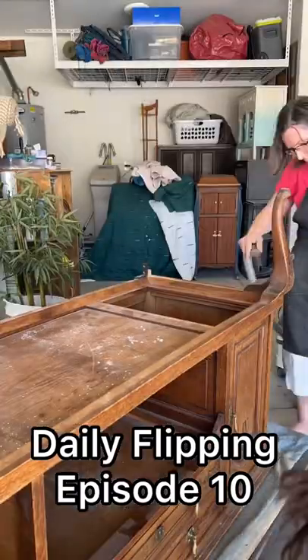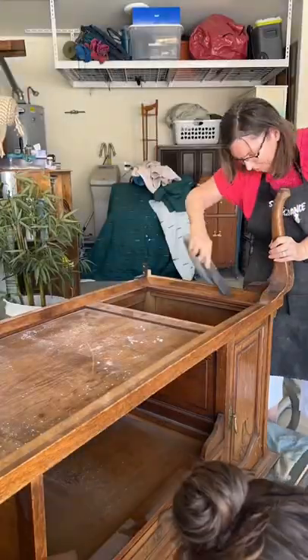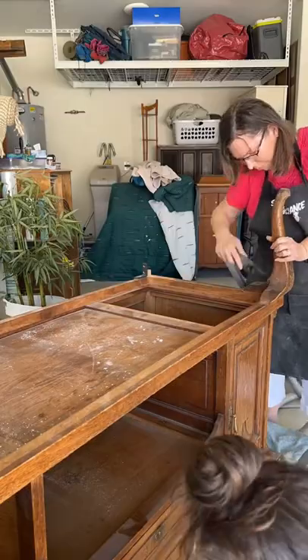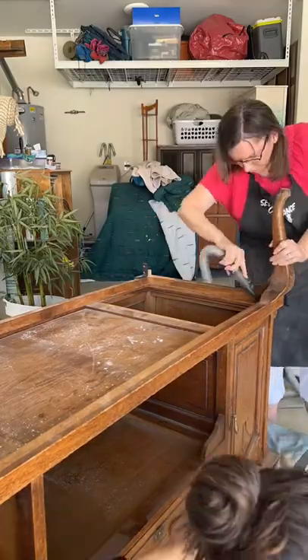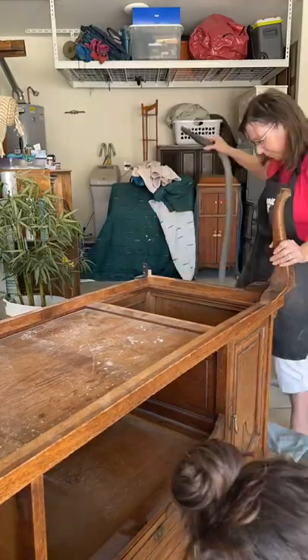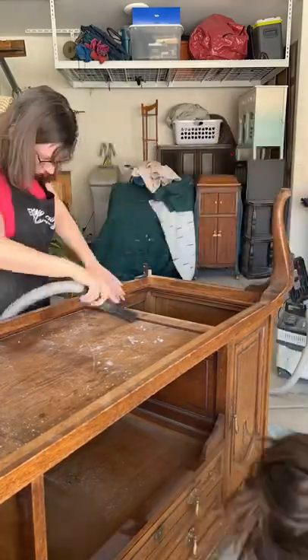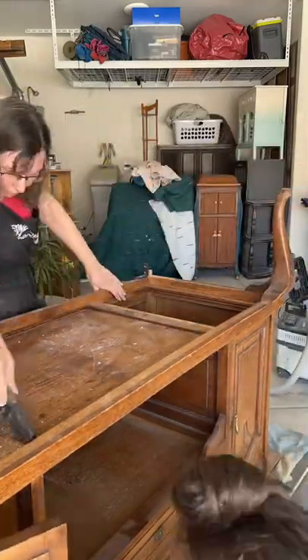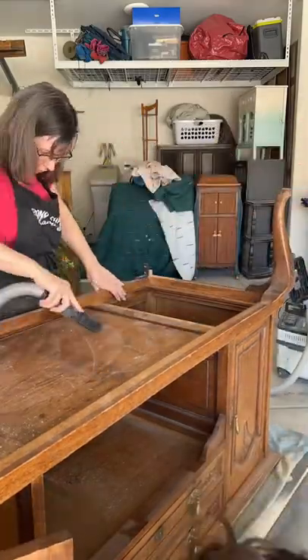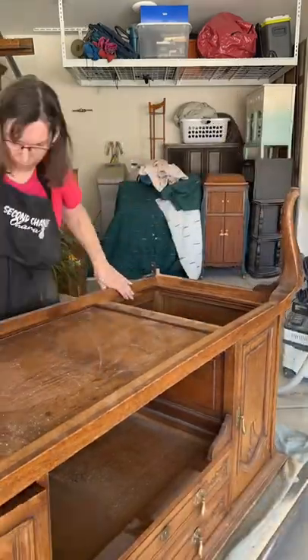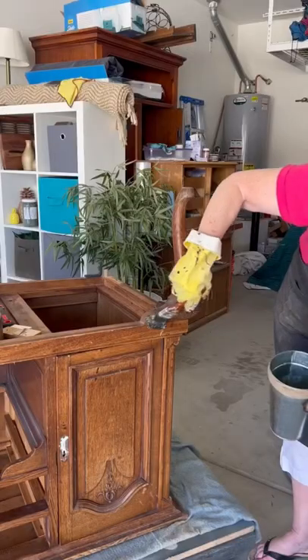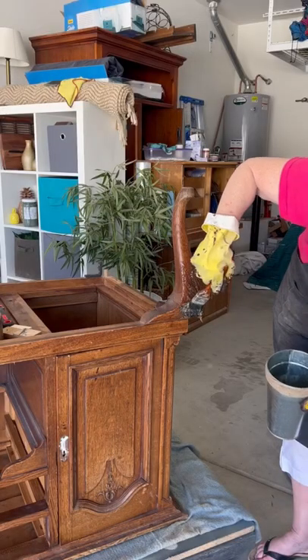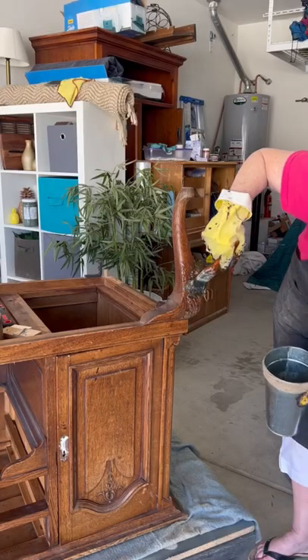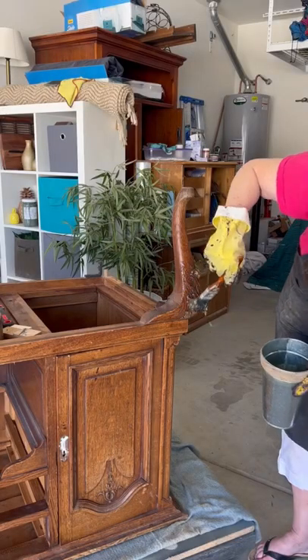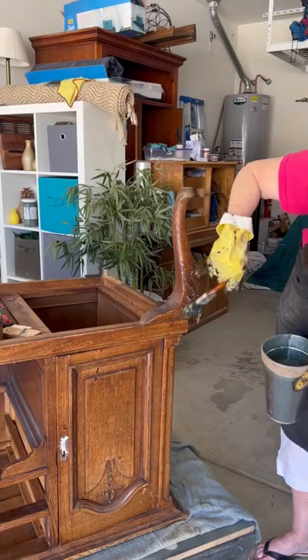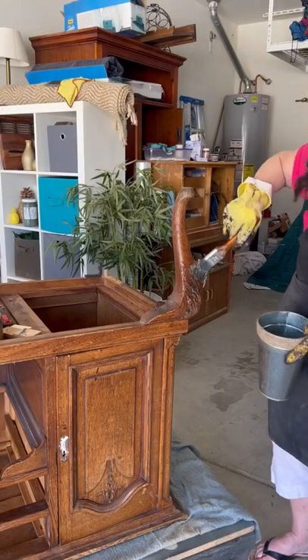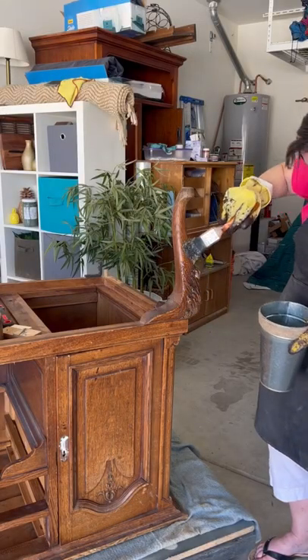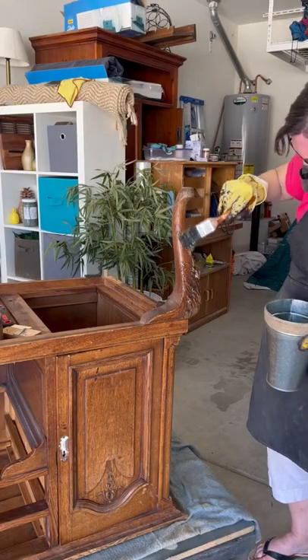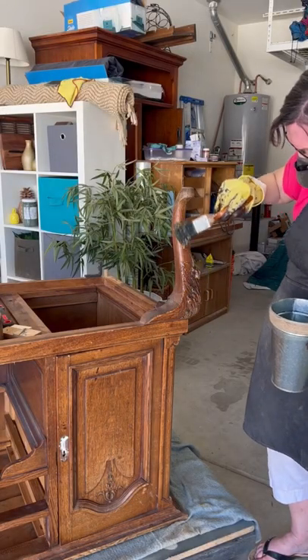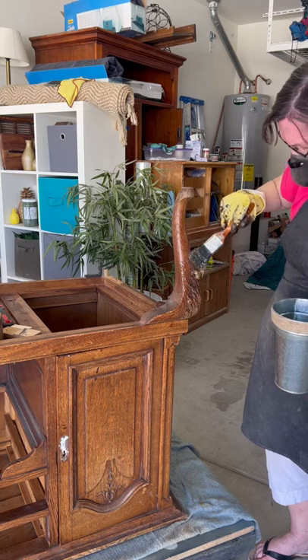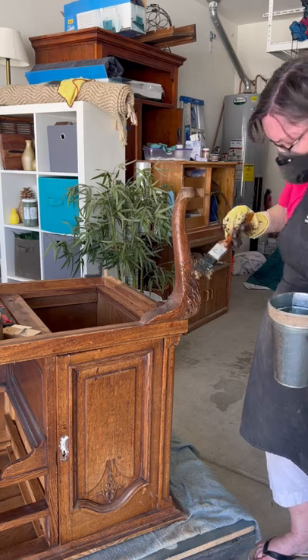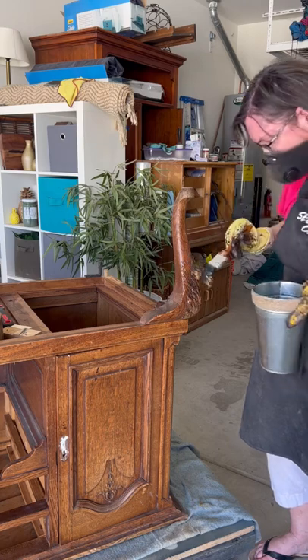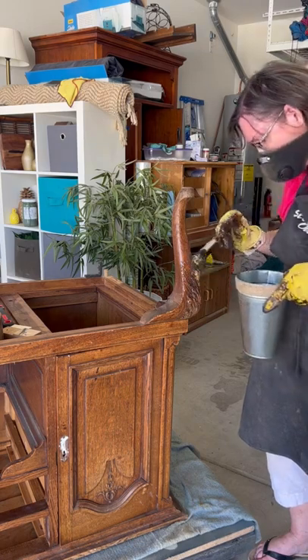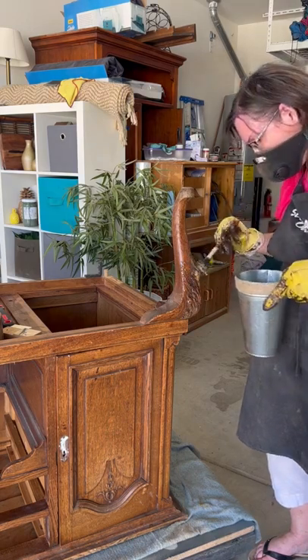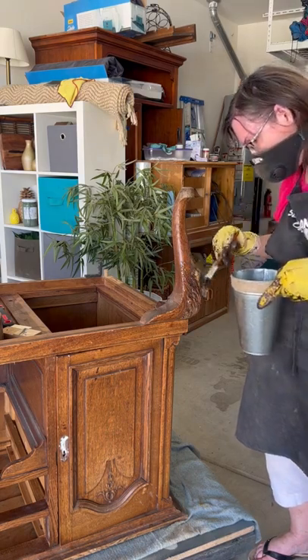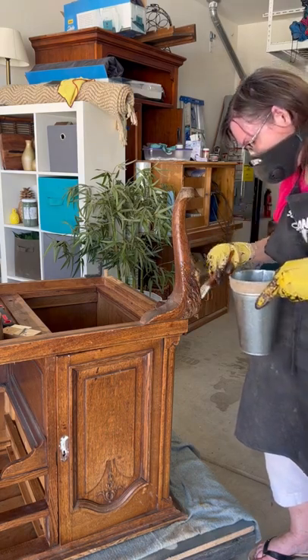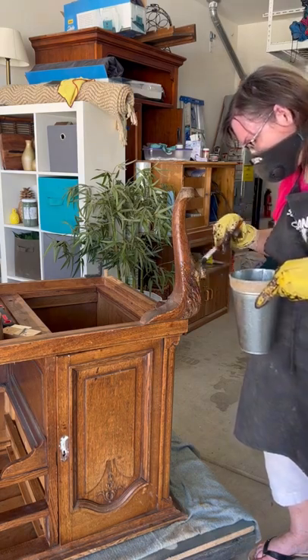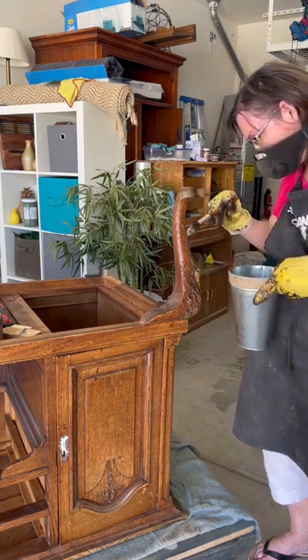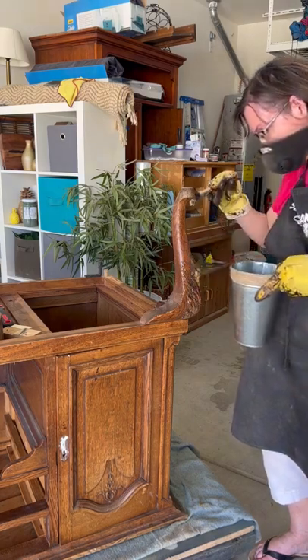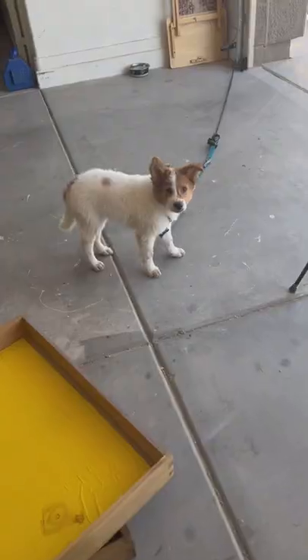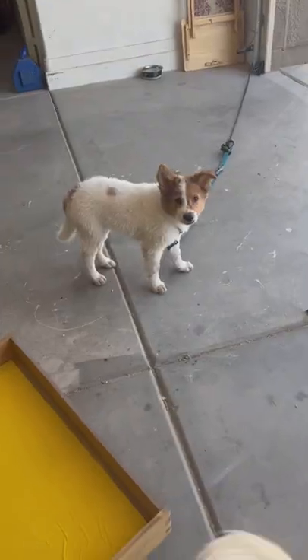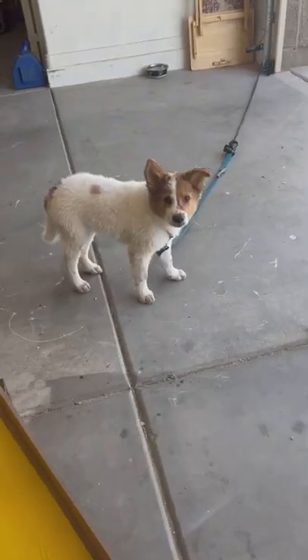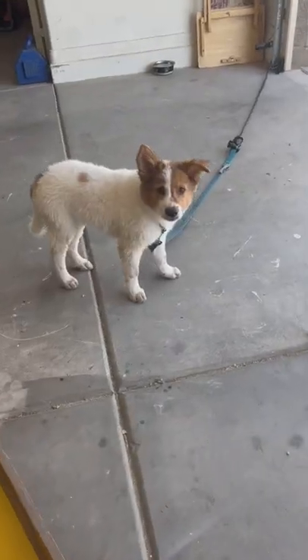Check out this antique buffet we are starting. We're giving it a good clean and now we're going to try to use stripper on these legs because we want to keep as much wood as possible.